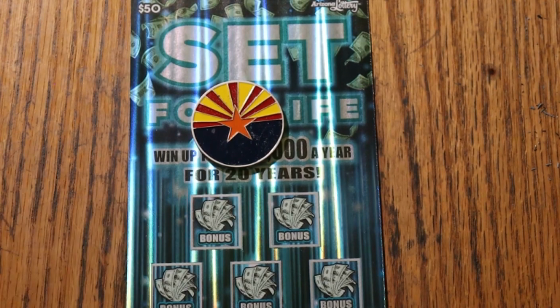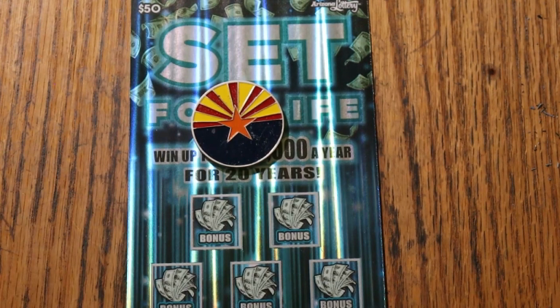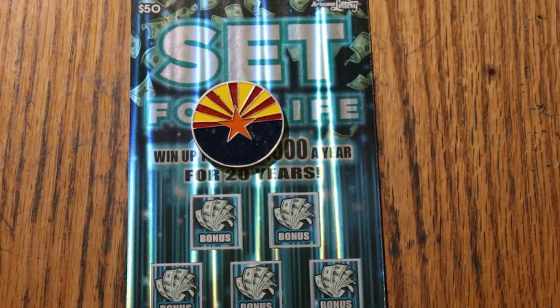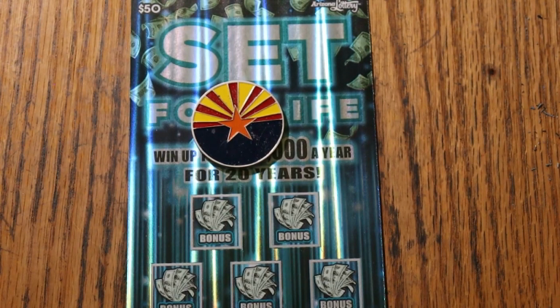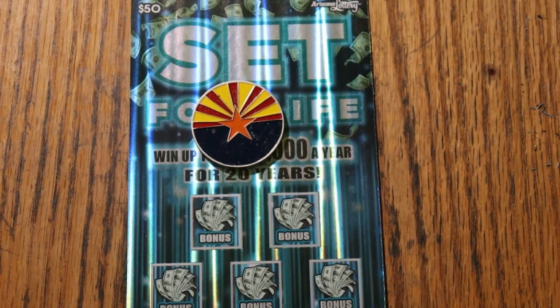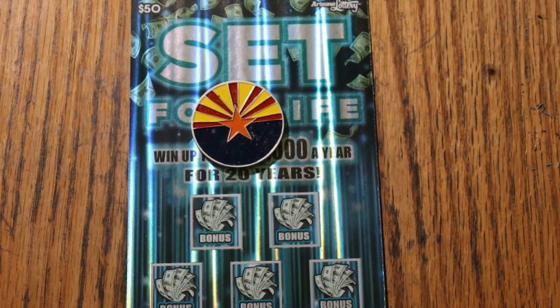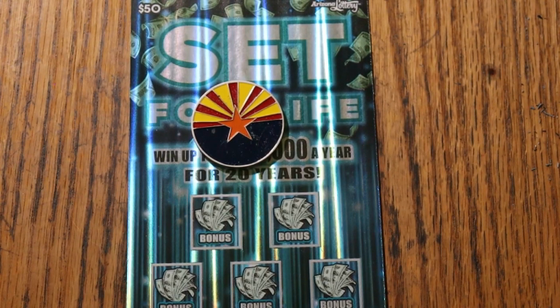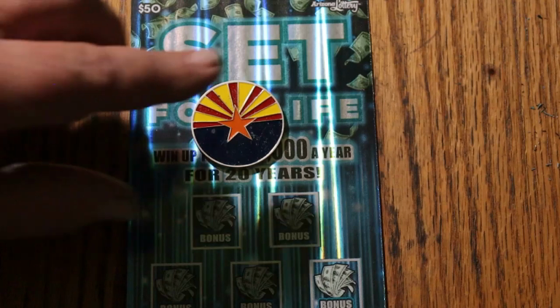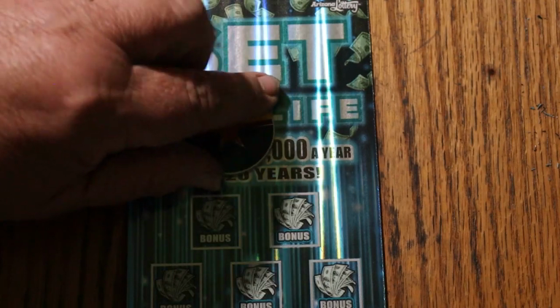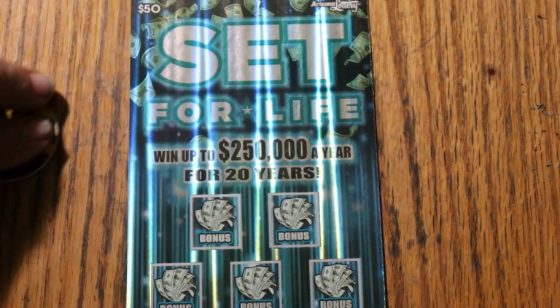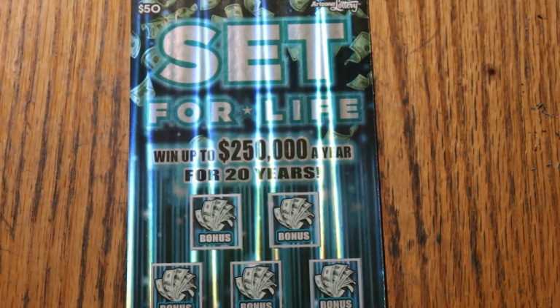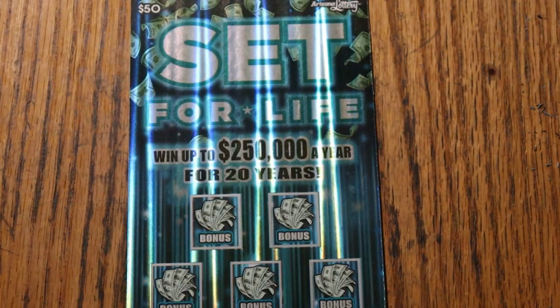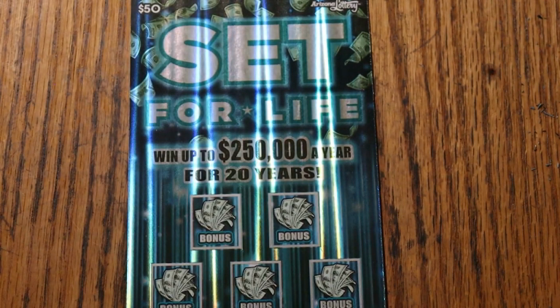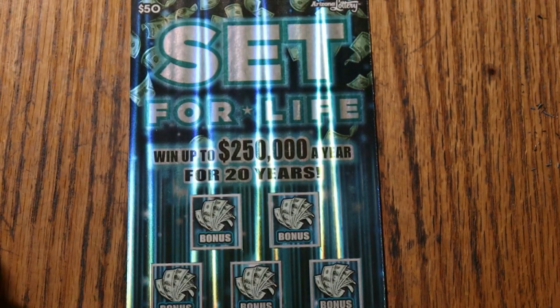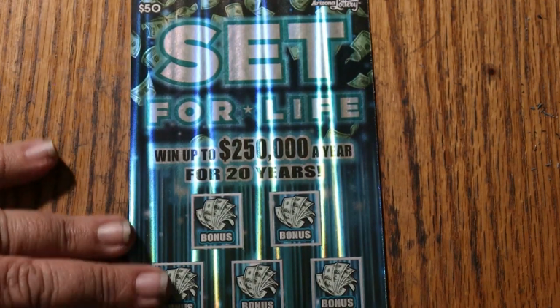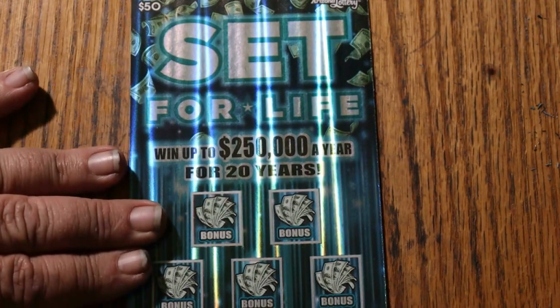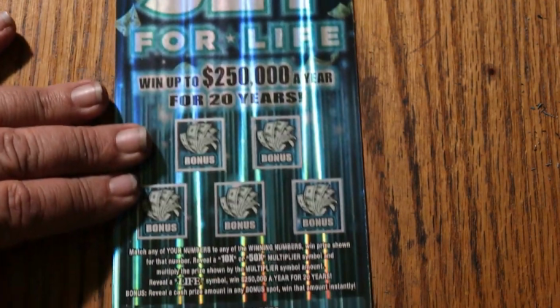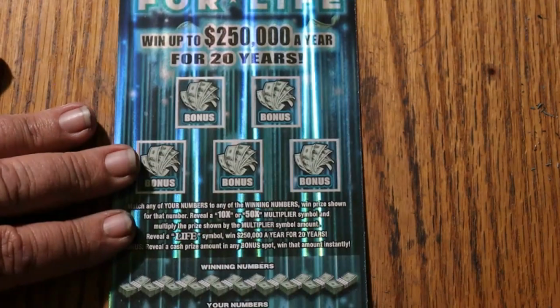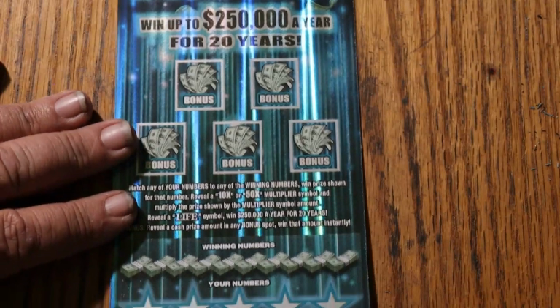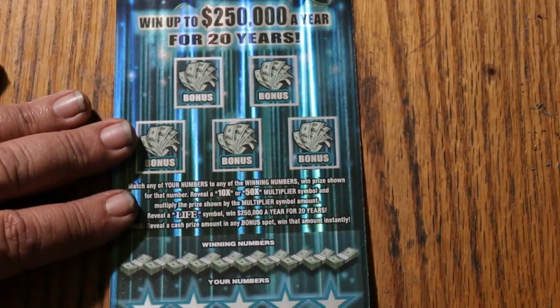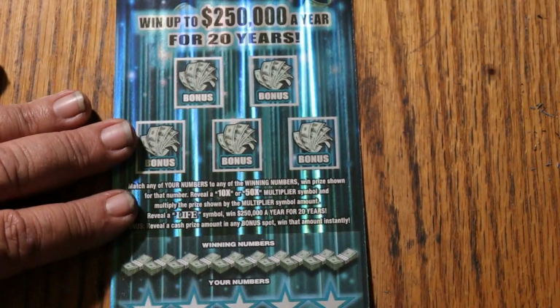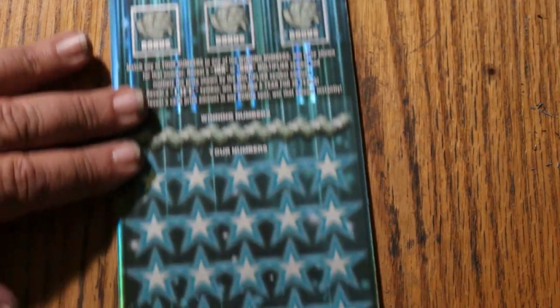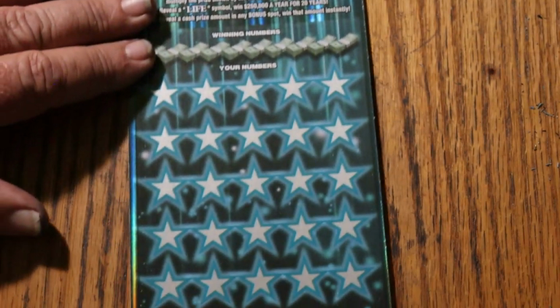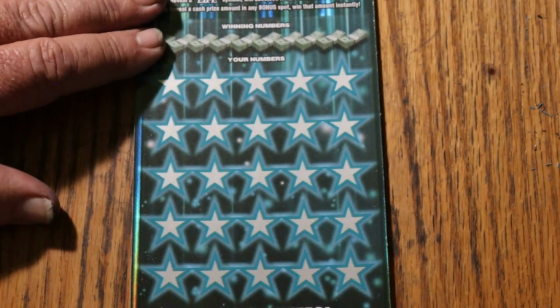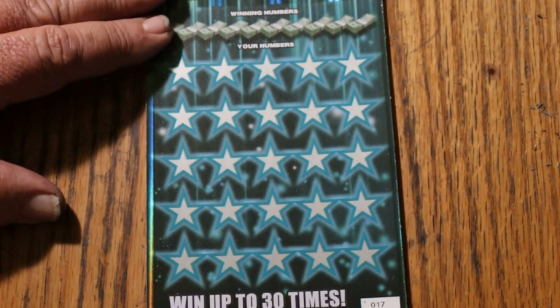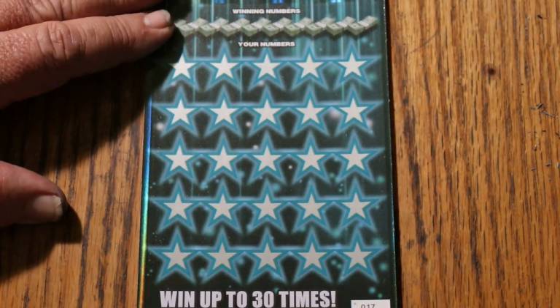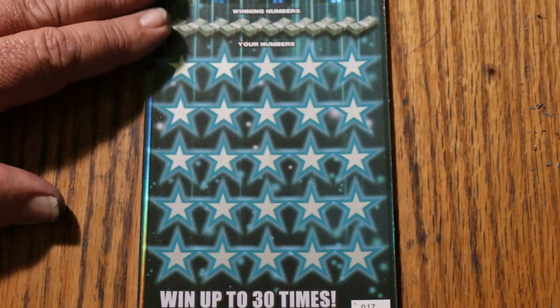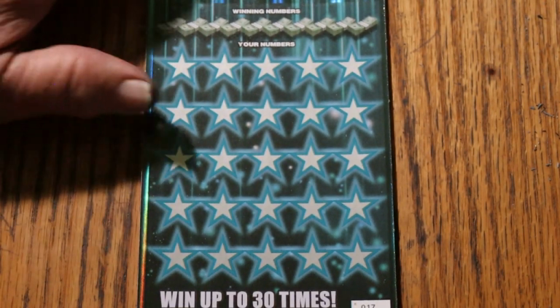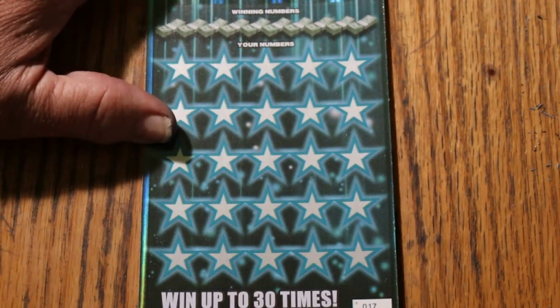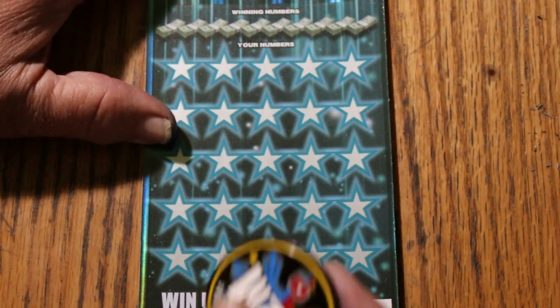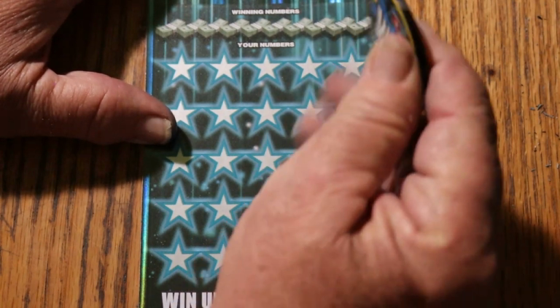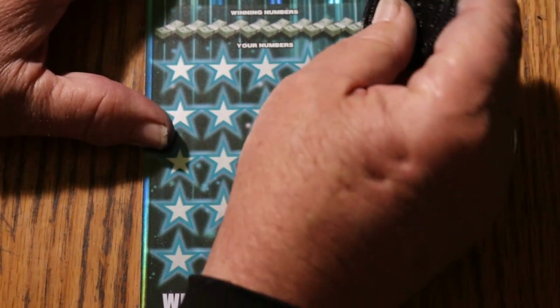Or you can win 30 prizes on the manual and all. Anyway, we'll see what happens this time. Off we go. Alright, here we go. Let's see what this thing does.